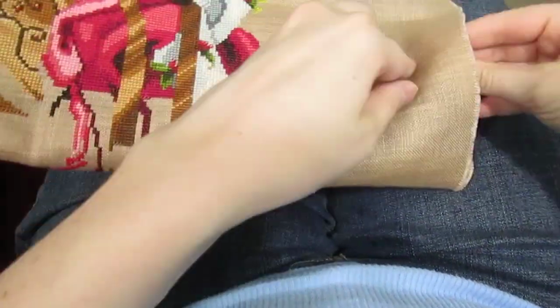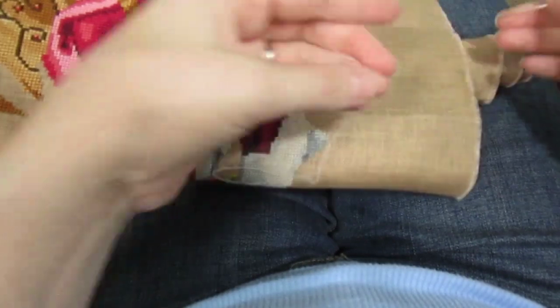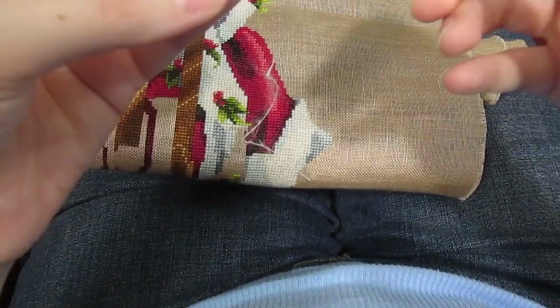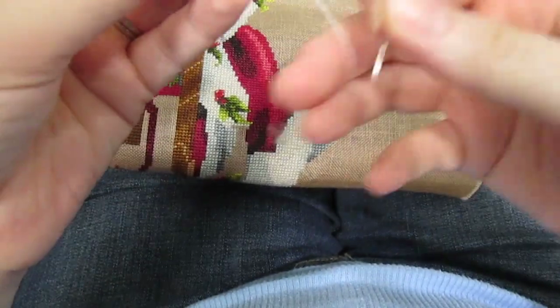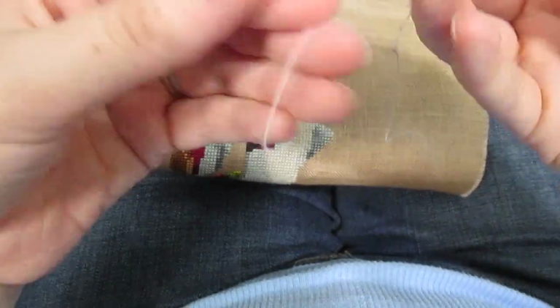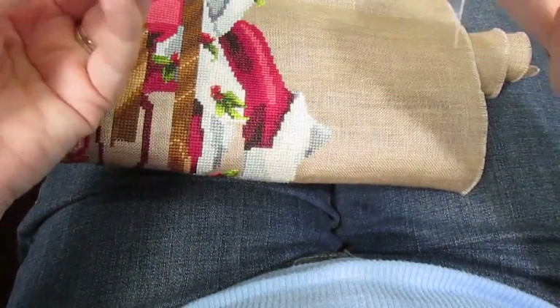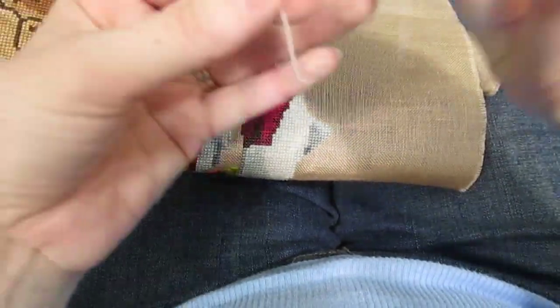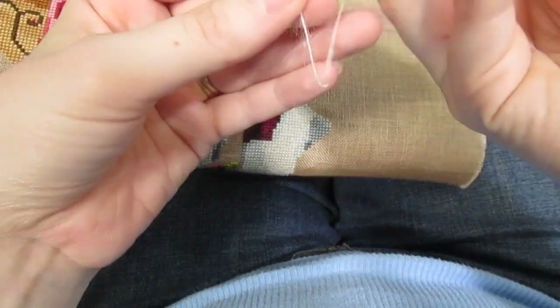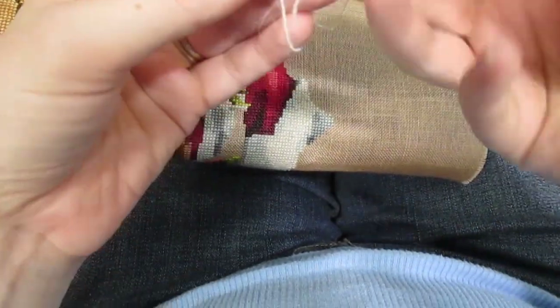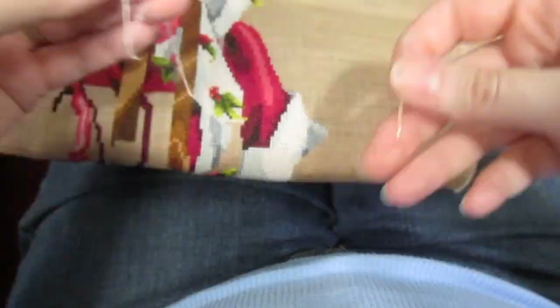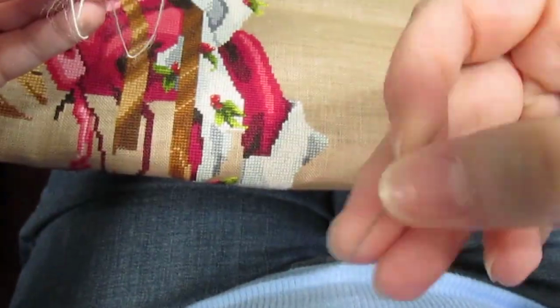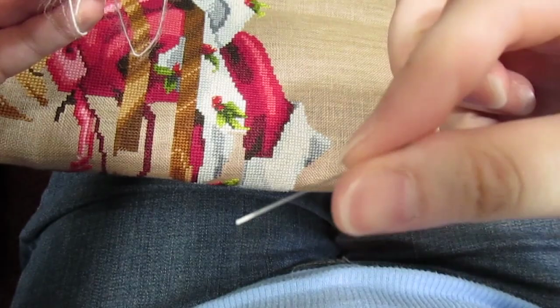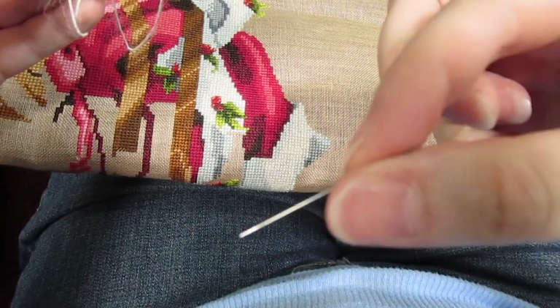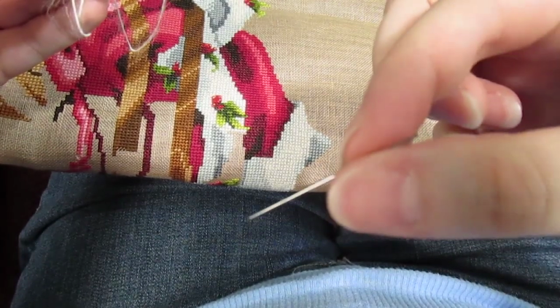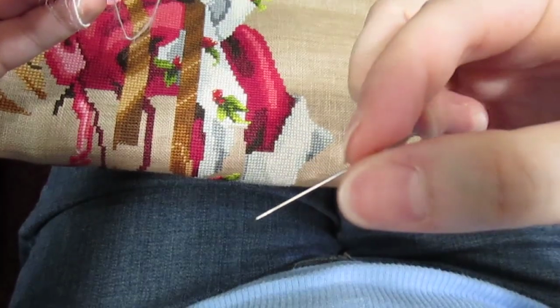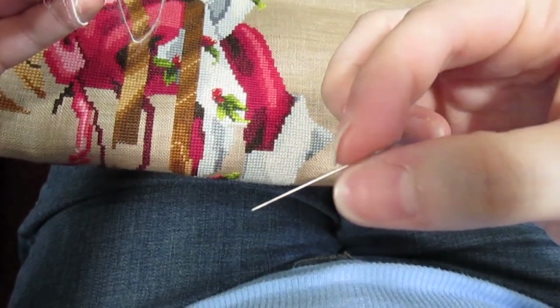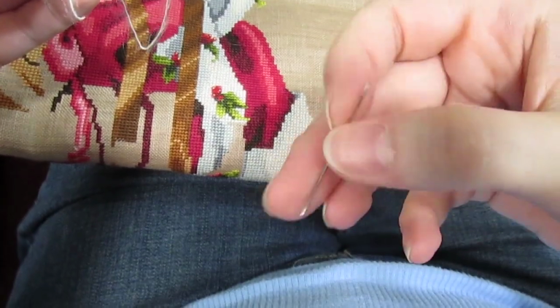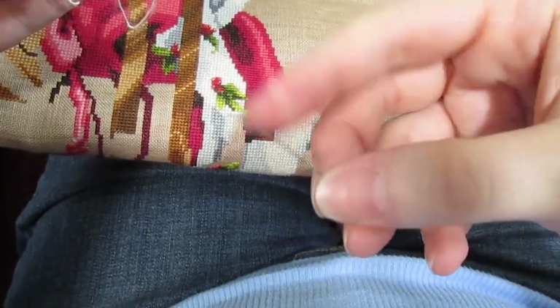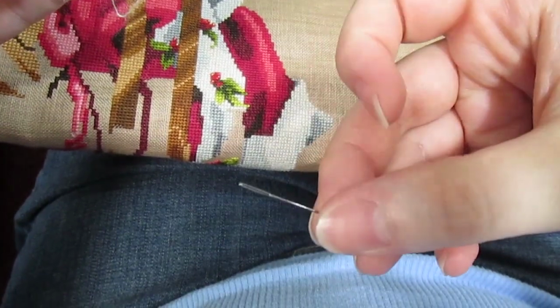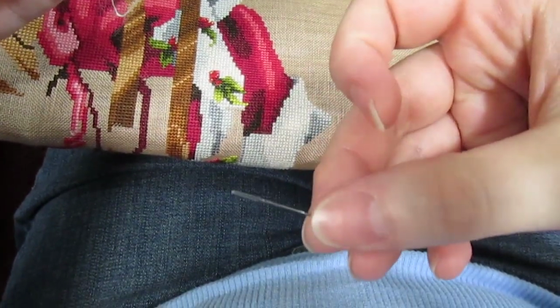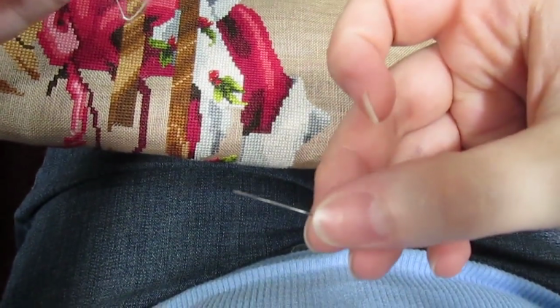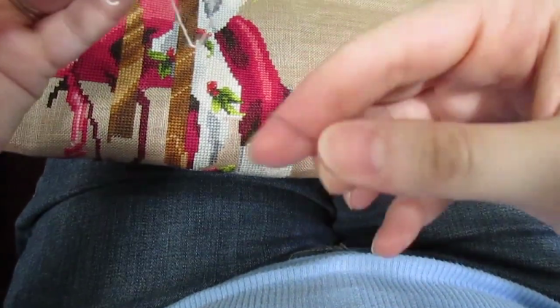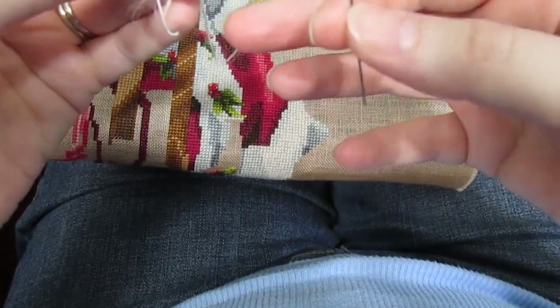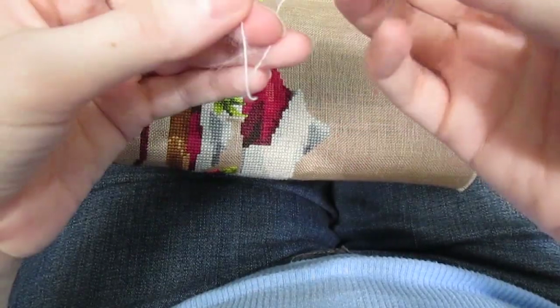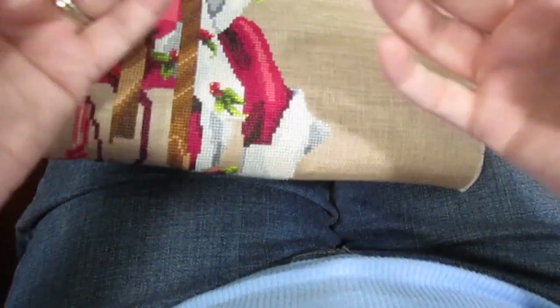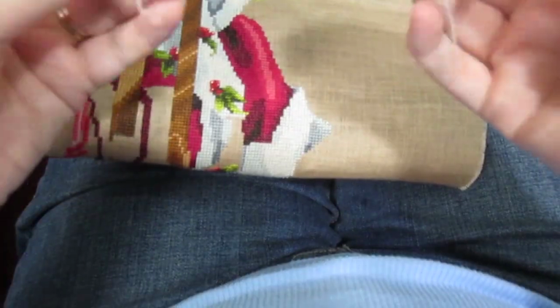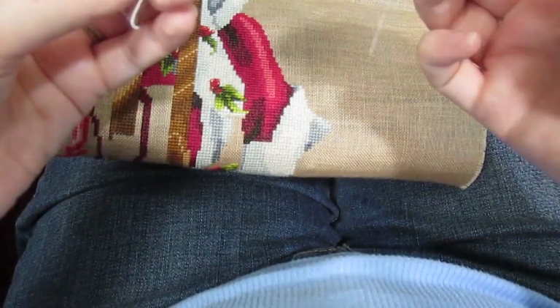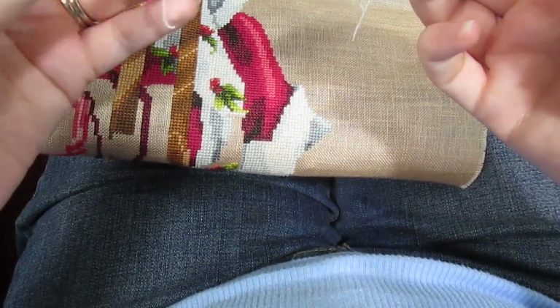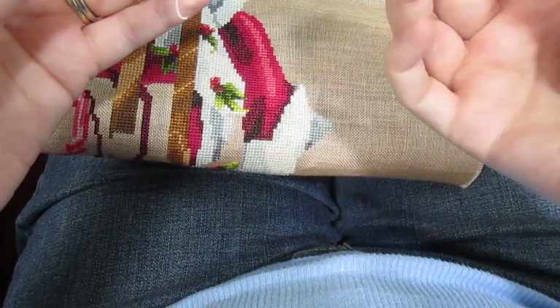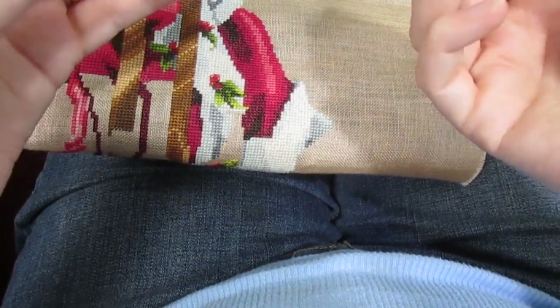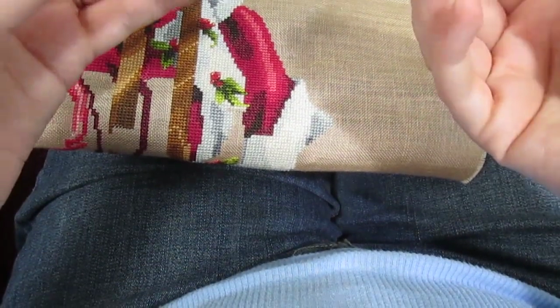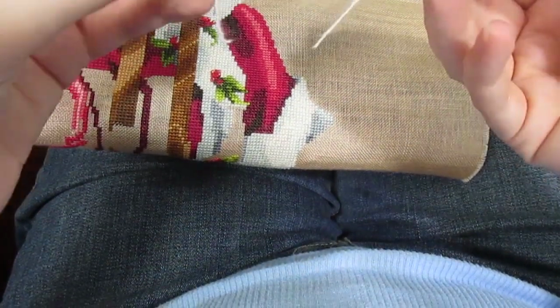I use my regular needle, which in my case is a size 26 needle. There's the eye. I don't know that I would recommend a 28 because it's a little bit tricky to thread this stuff.